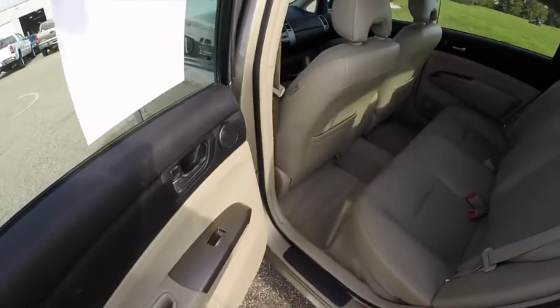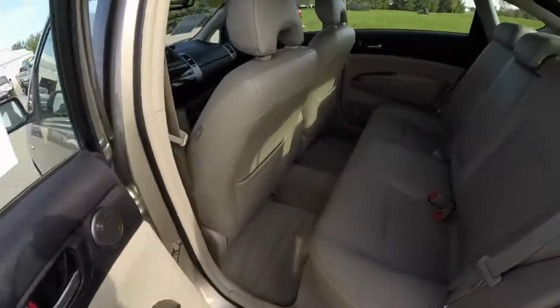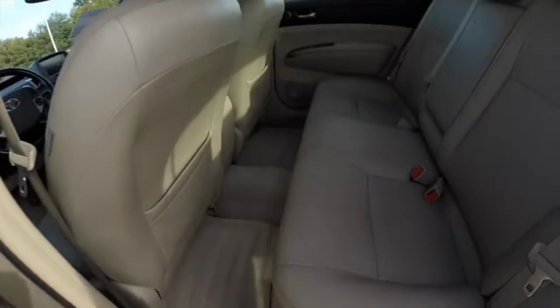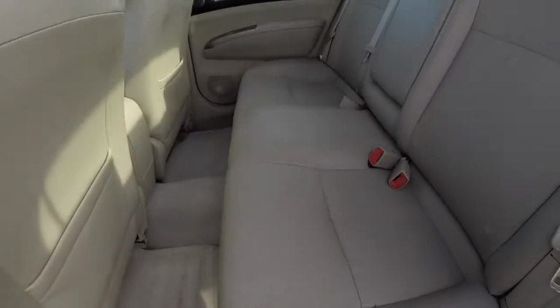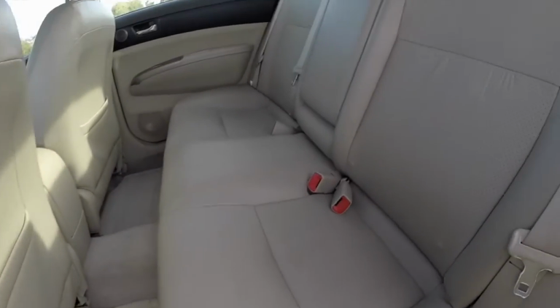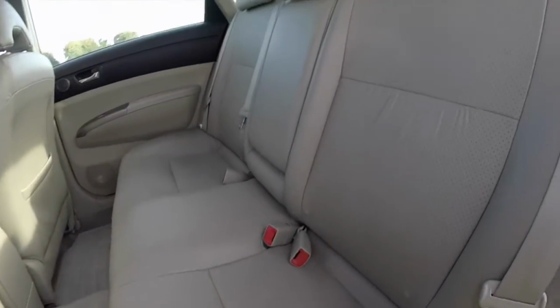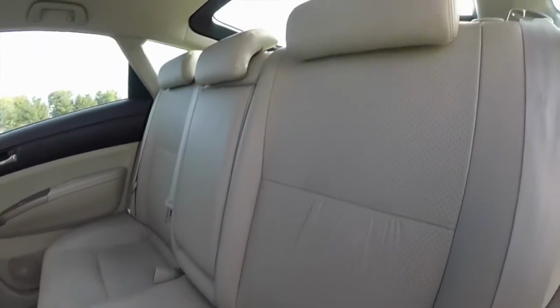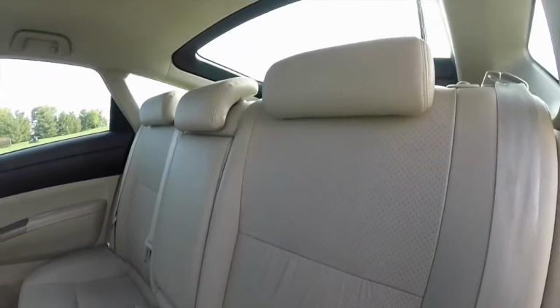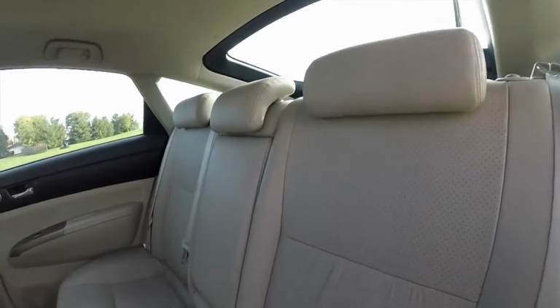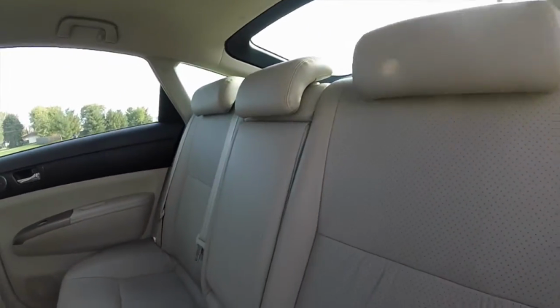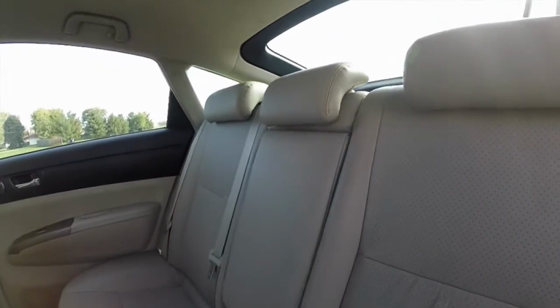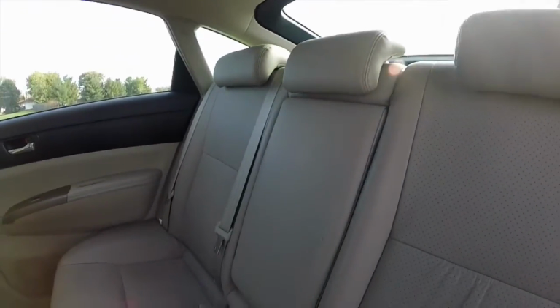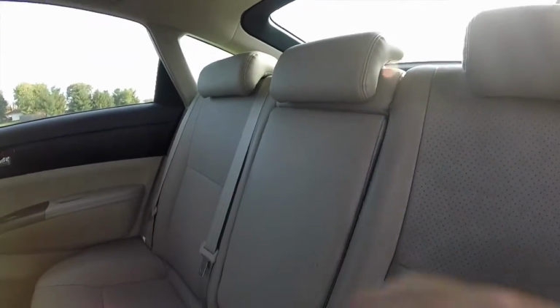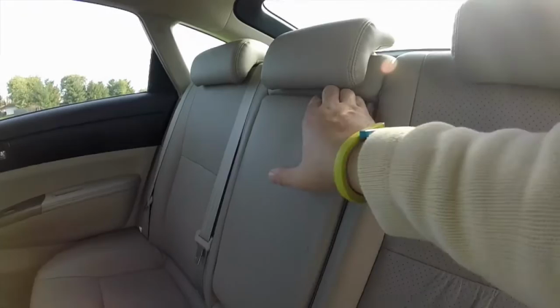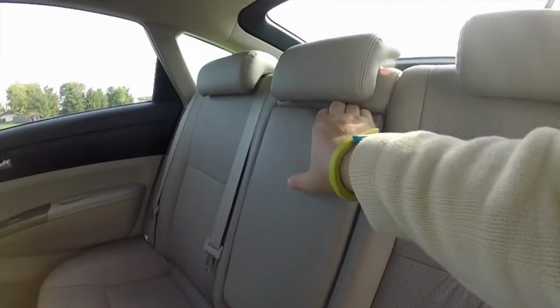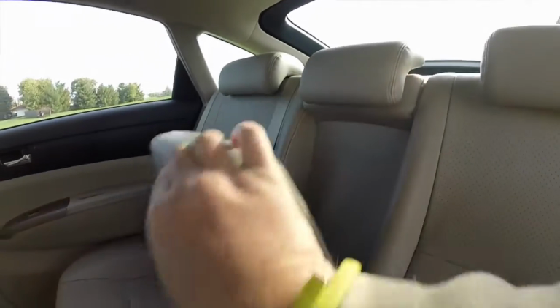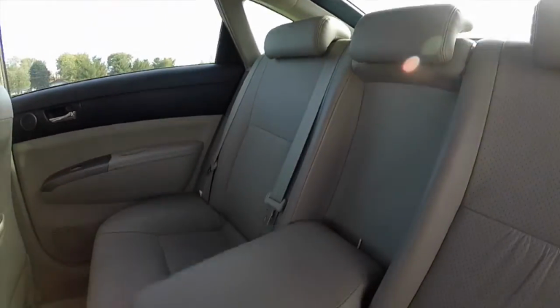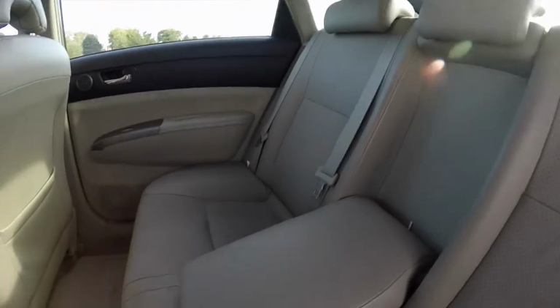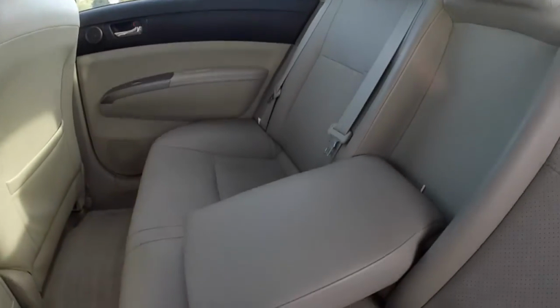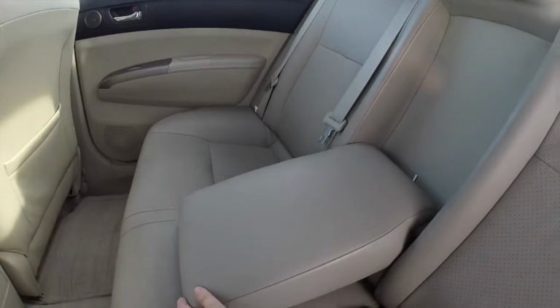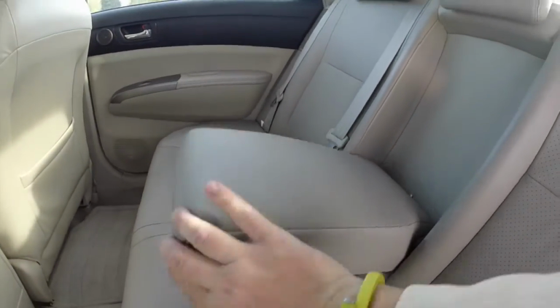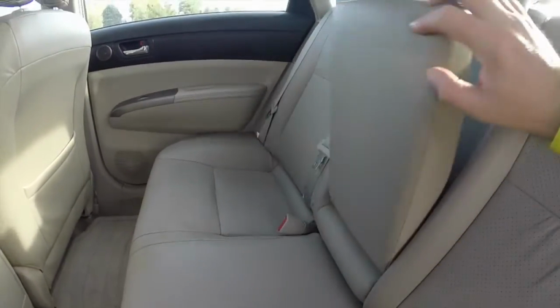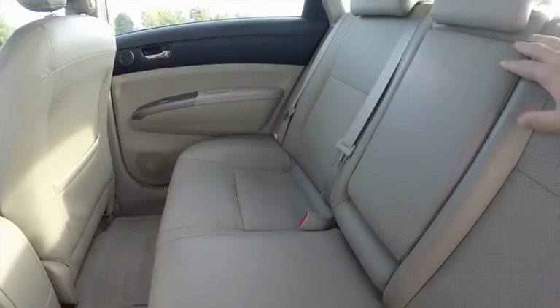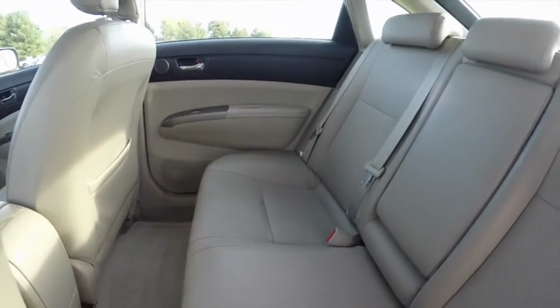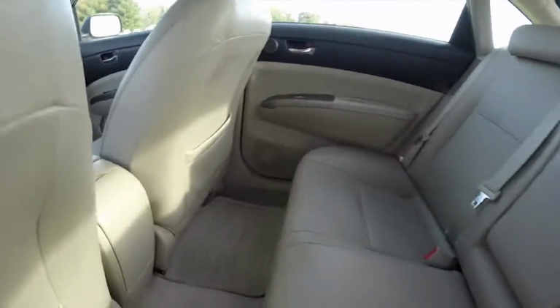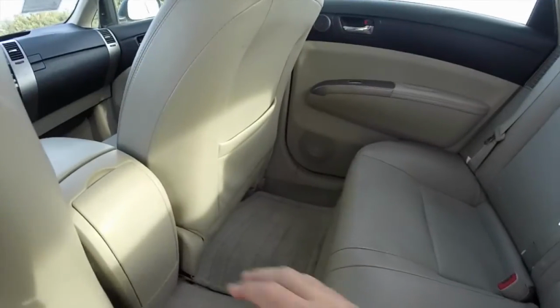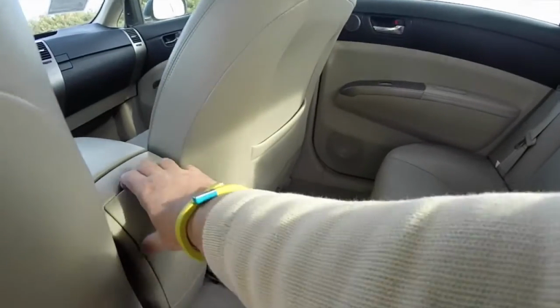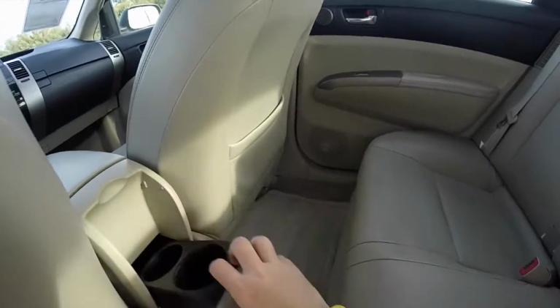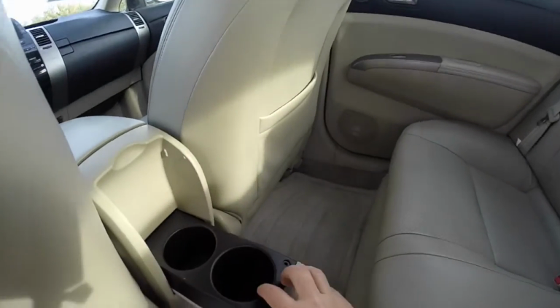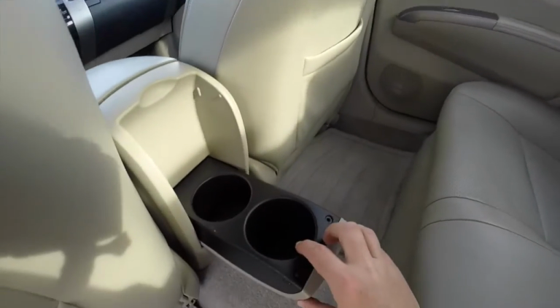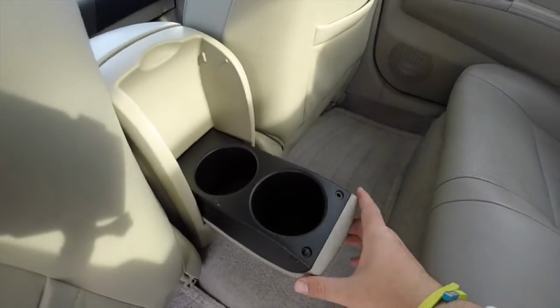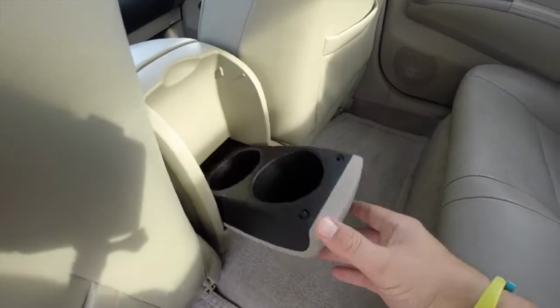Taking a look at the rear seat — the perforated leather continues. Adjustable head restraints on all seating positions. Fold down armrest. We've also got dual cup holders that fold out of the console.